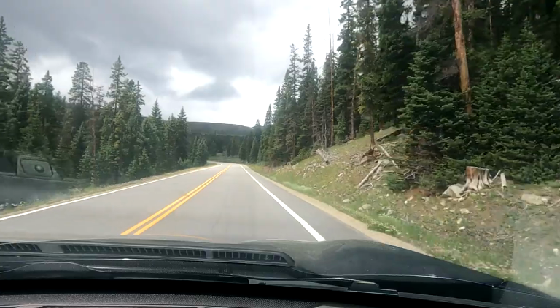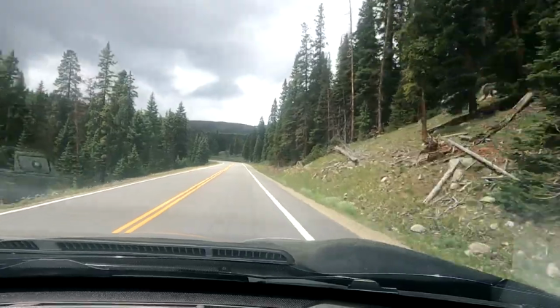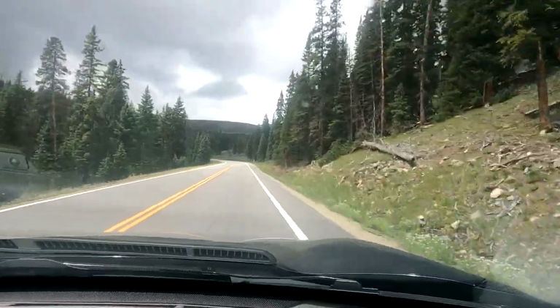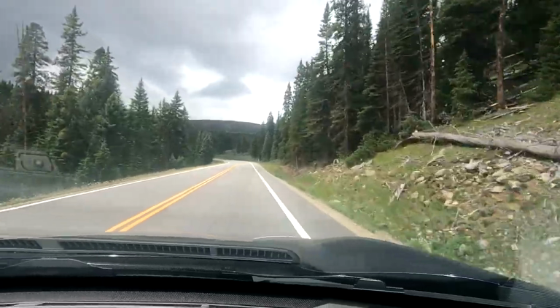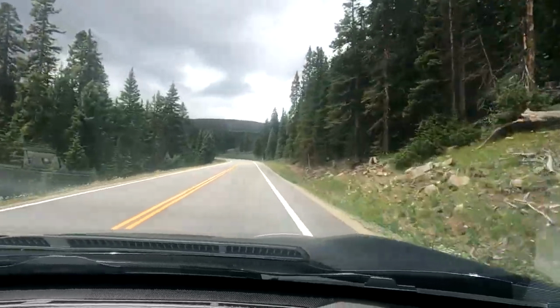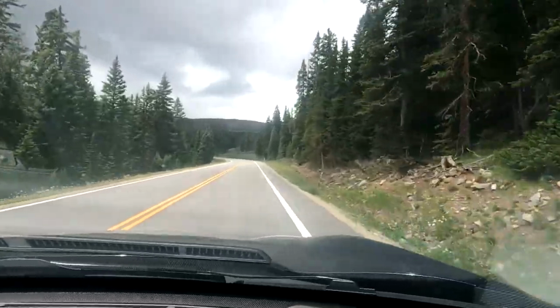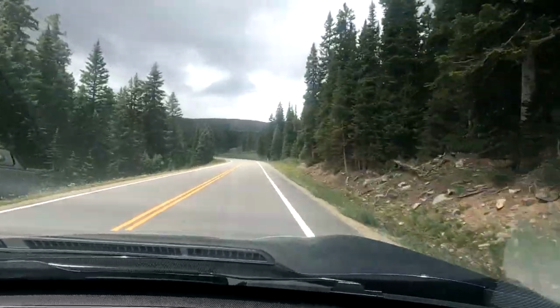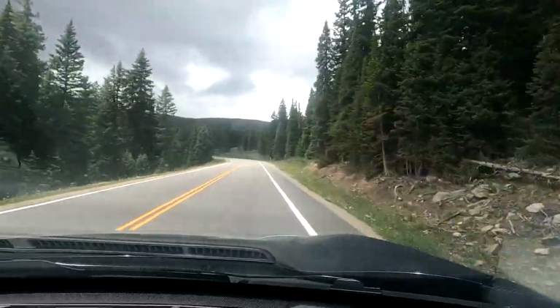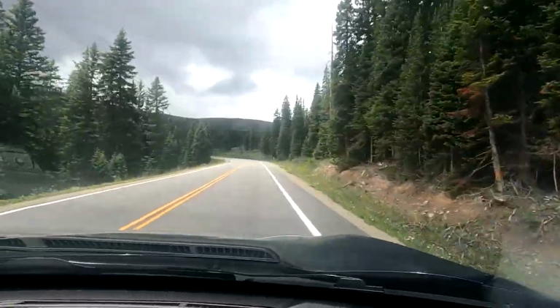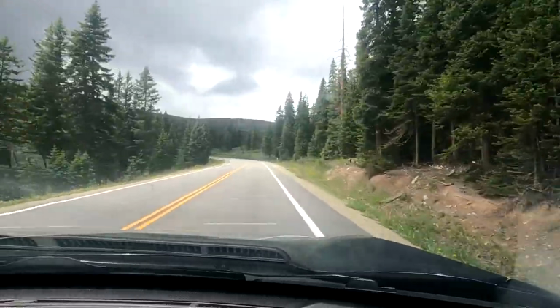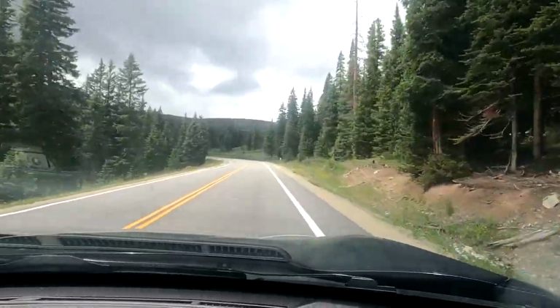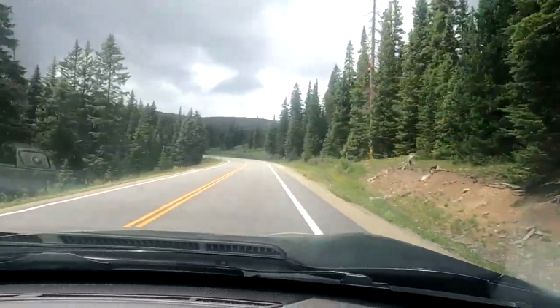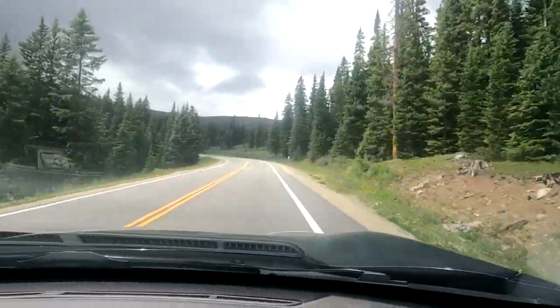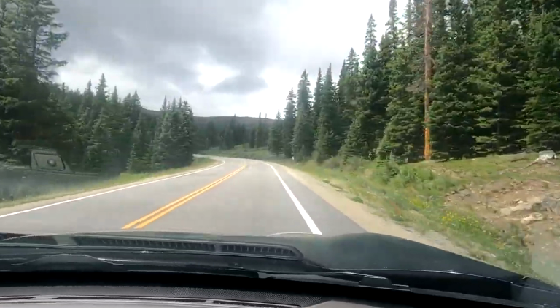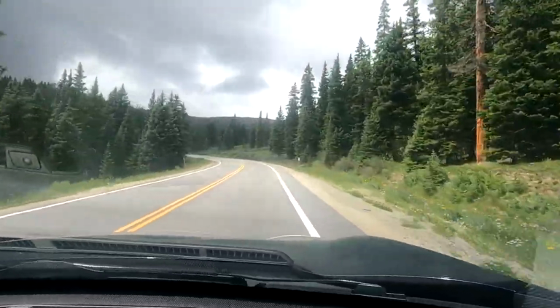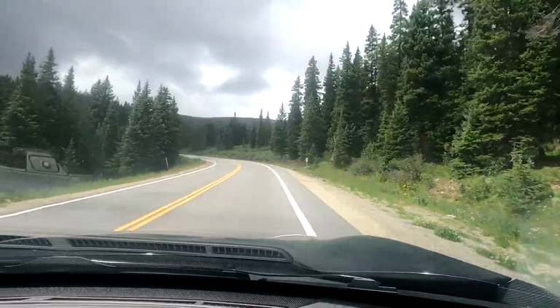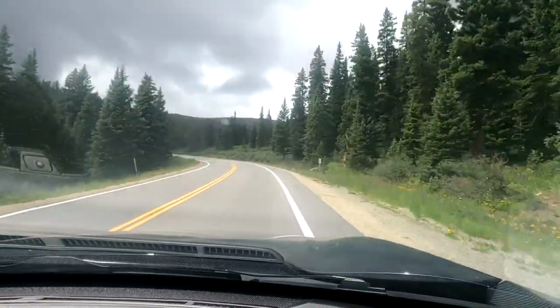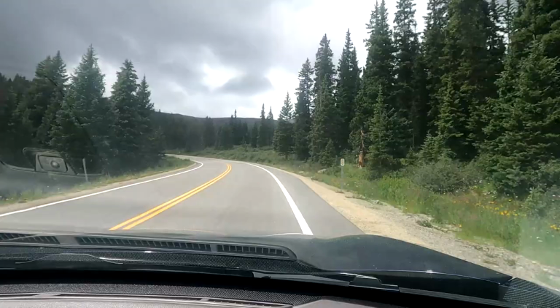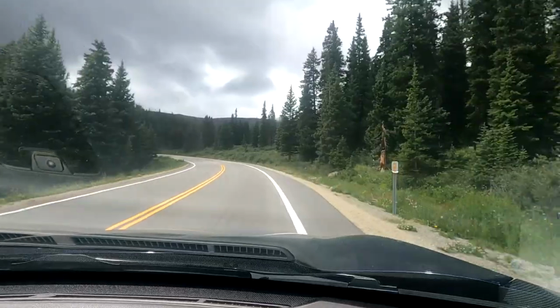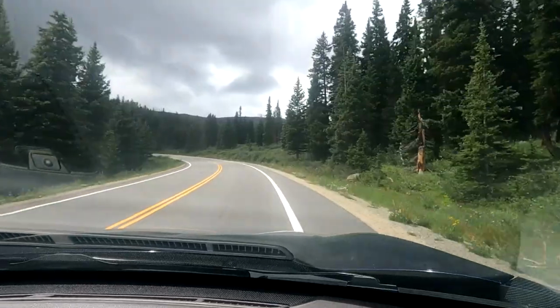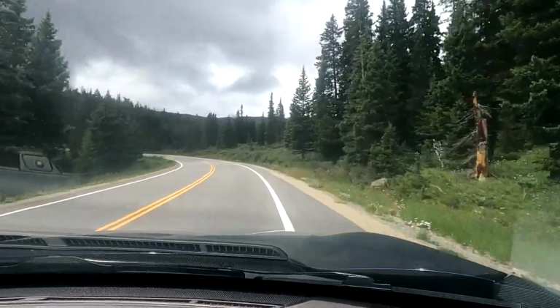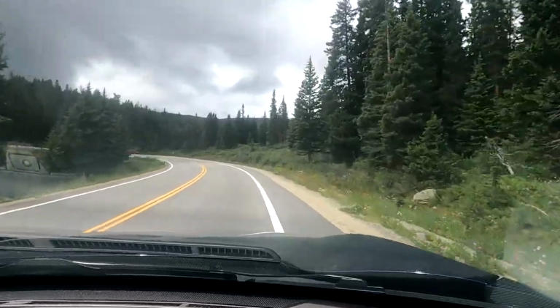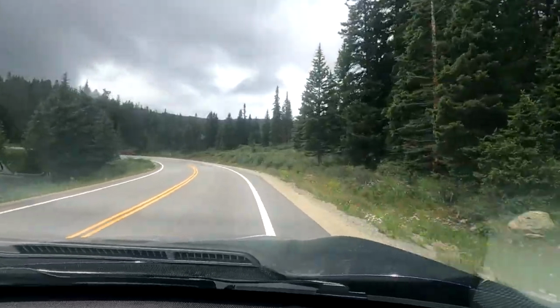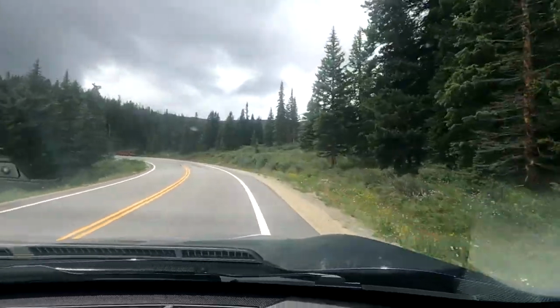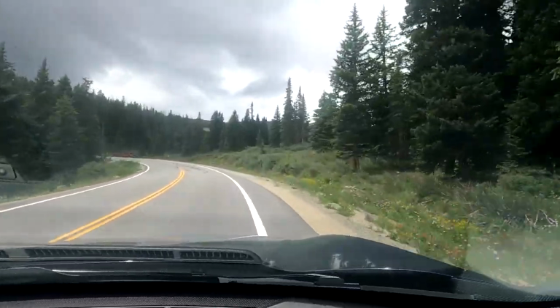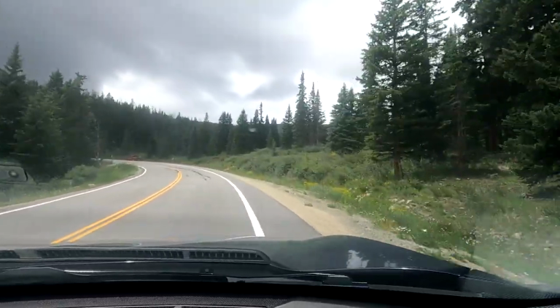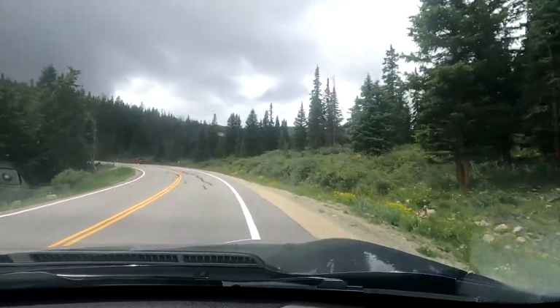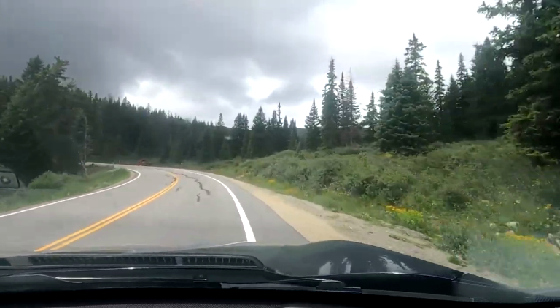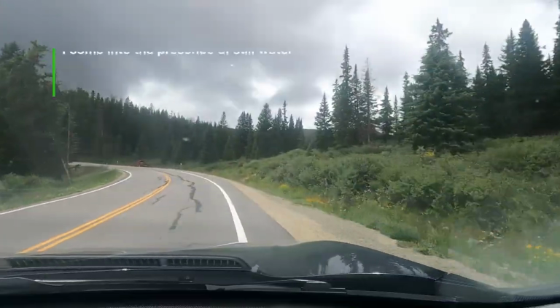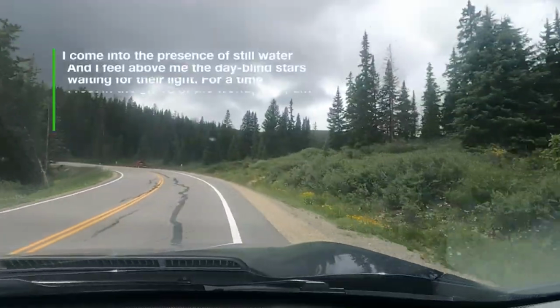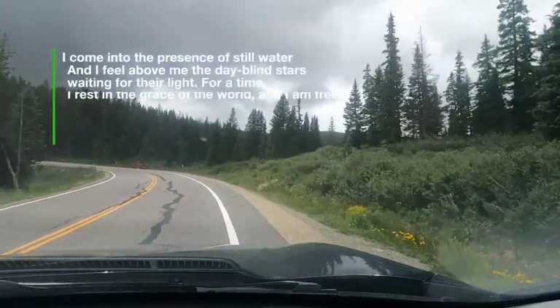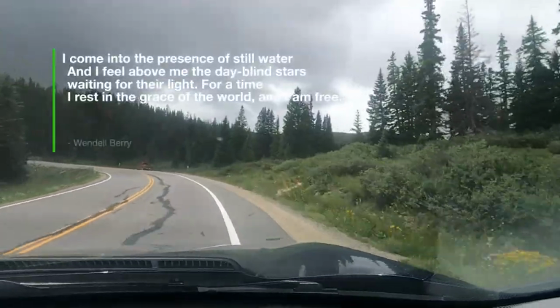Right up there is the cottonmouth slide, so we're pretty high up right now.